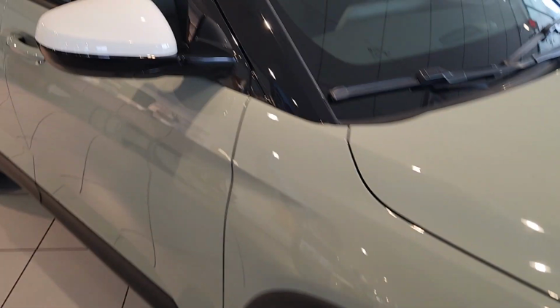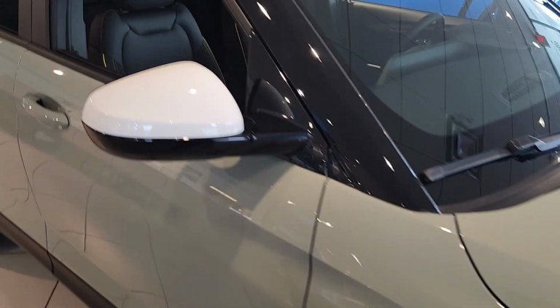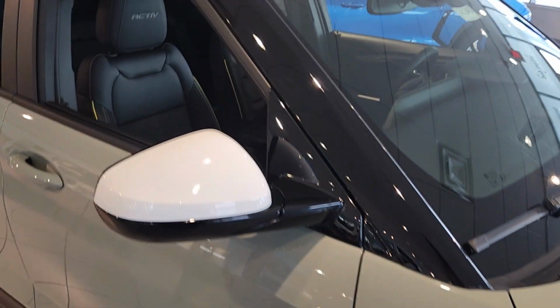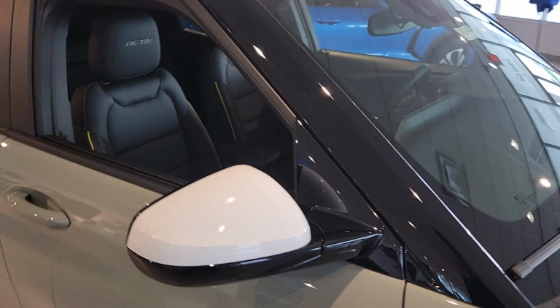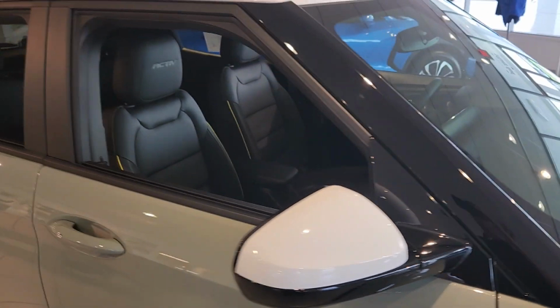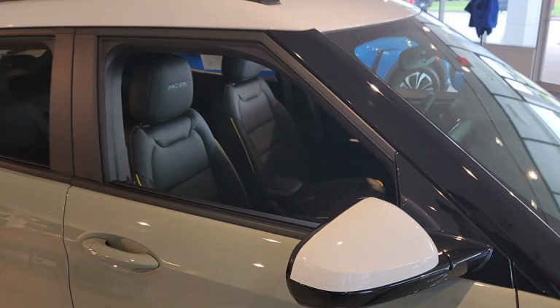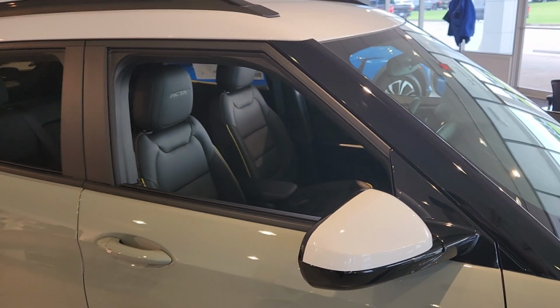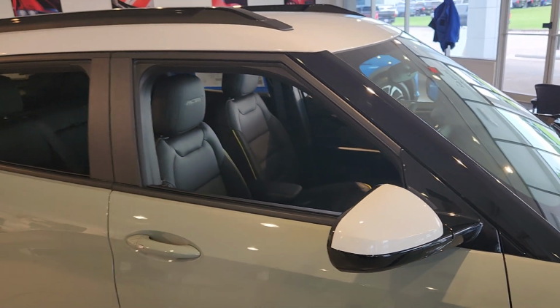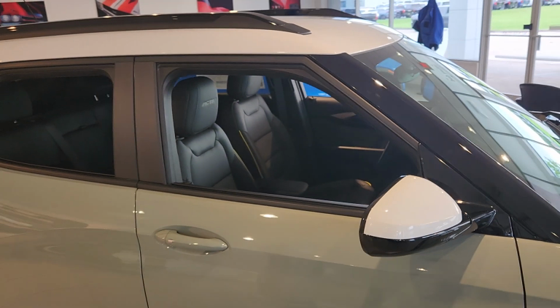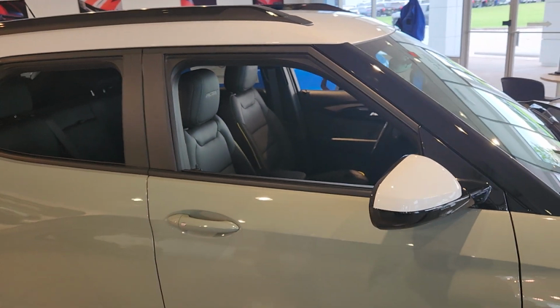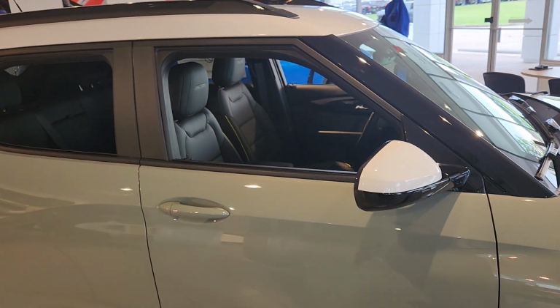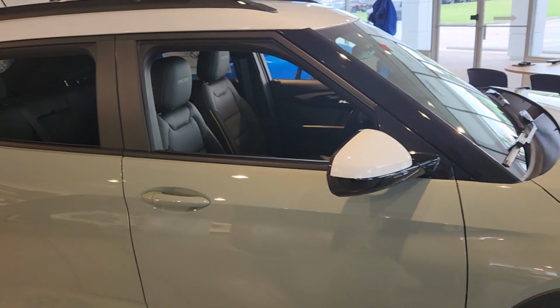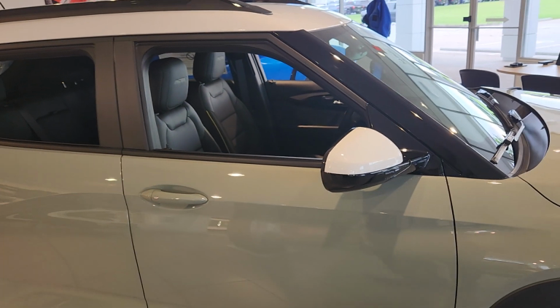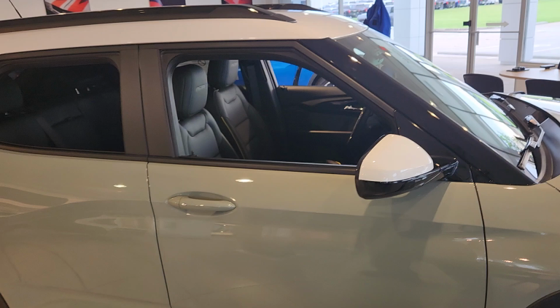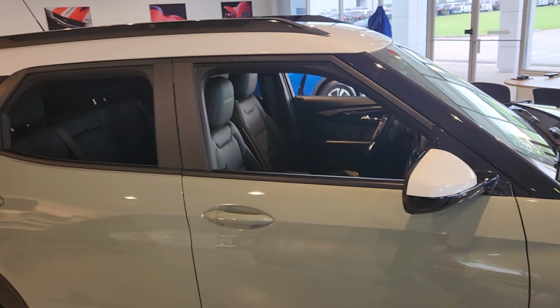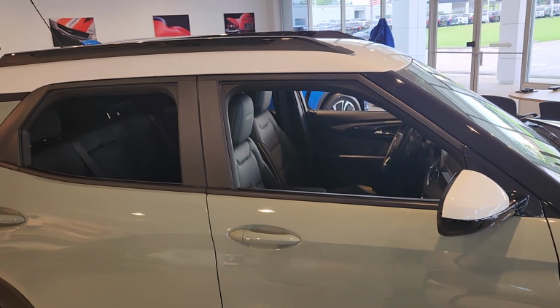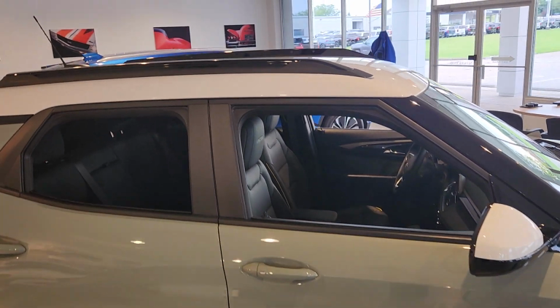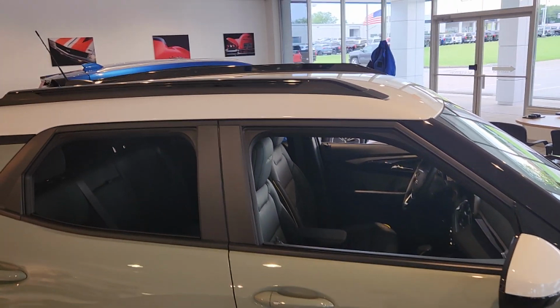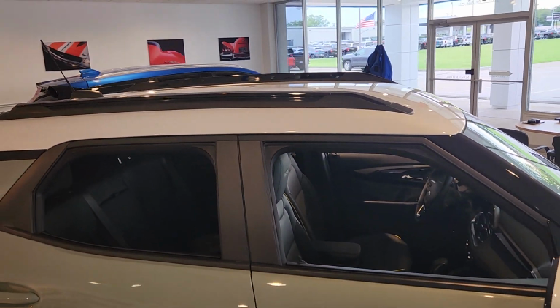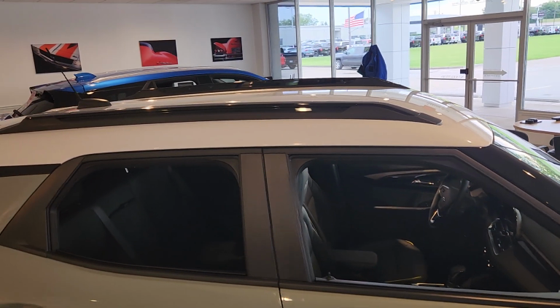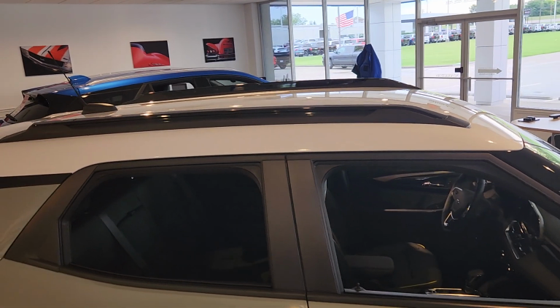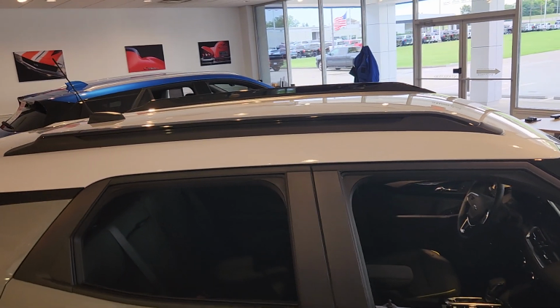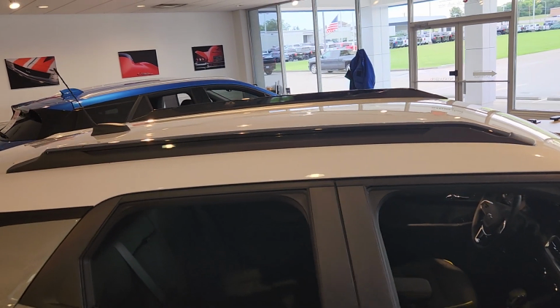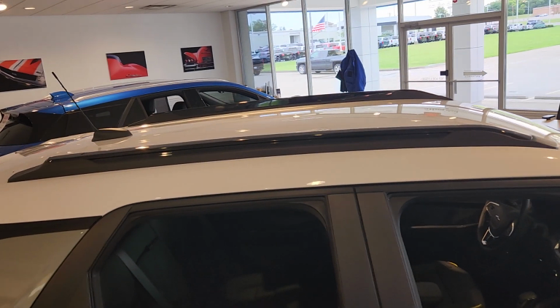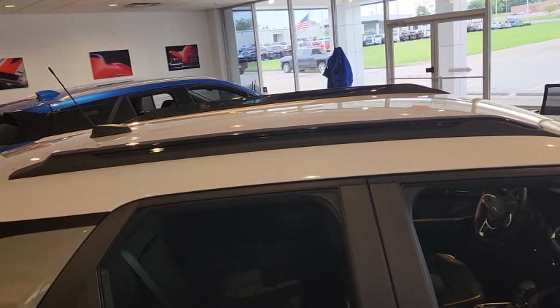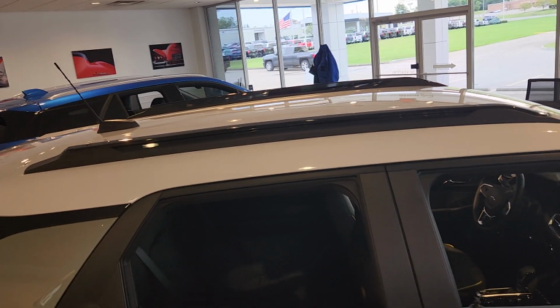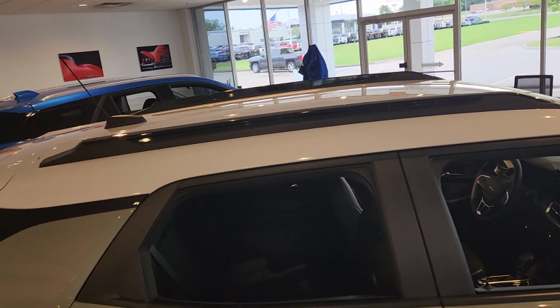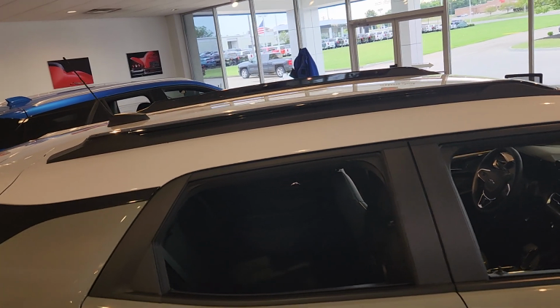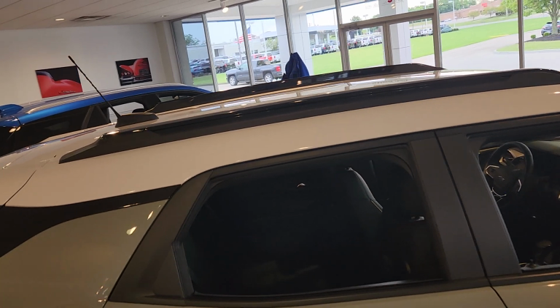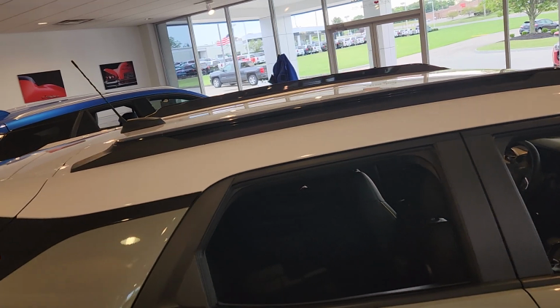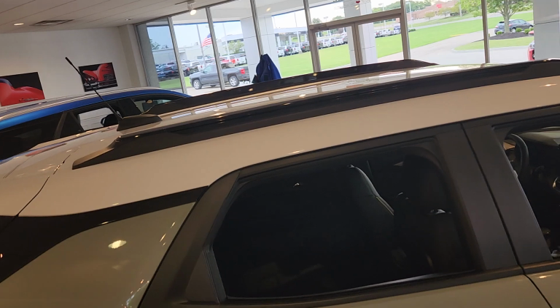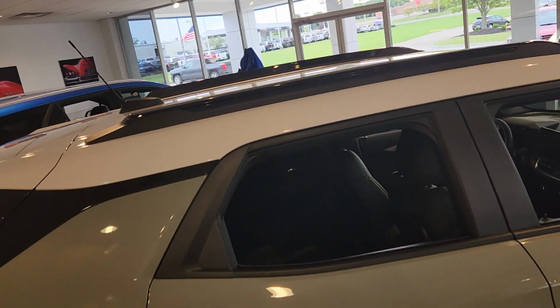With the Actives, you get the two-tone. So you've got the white roof and the white mirrors. You've got the black roof rails that are a nice little addition — adds a little pop, adding a third color there.